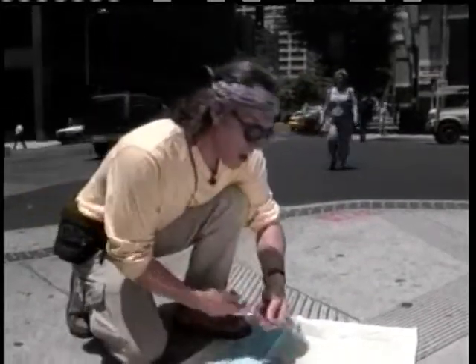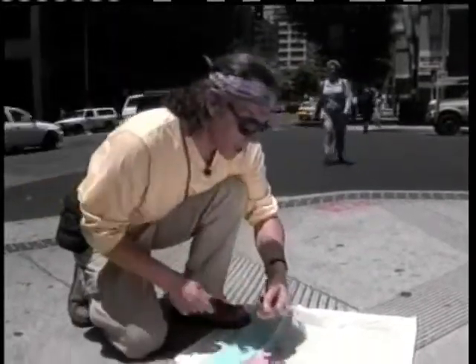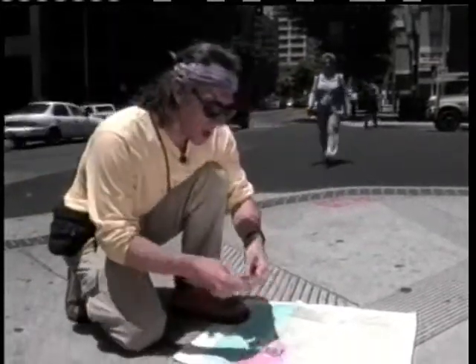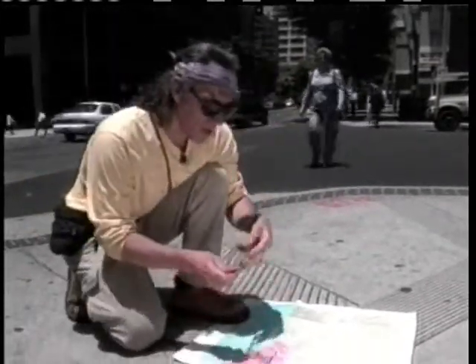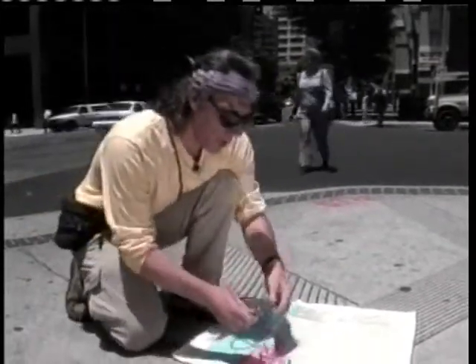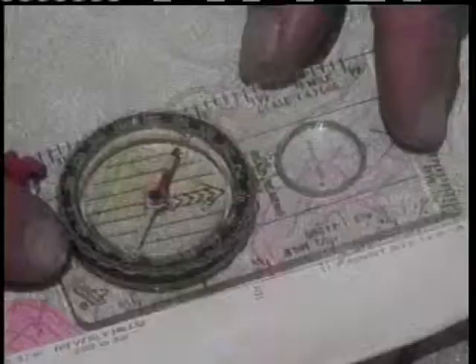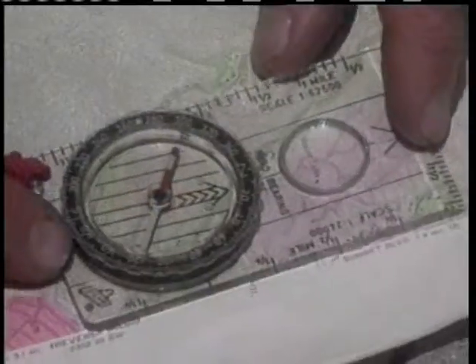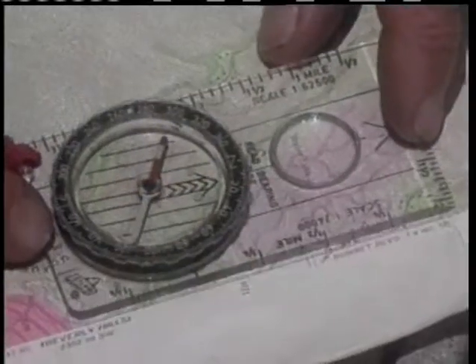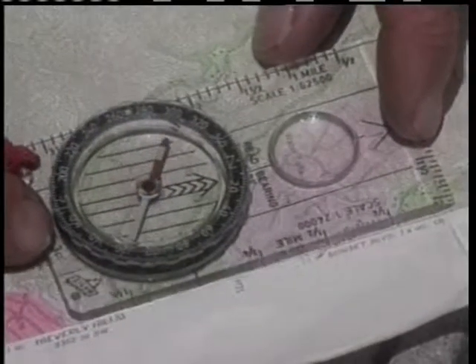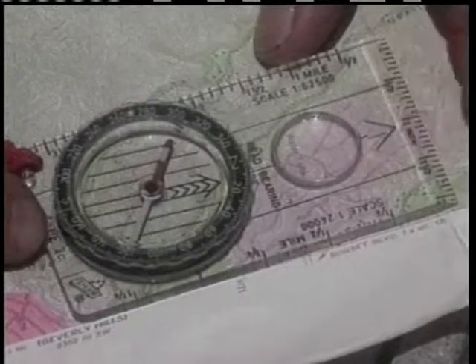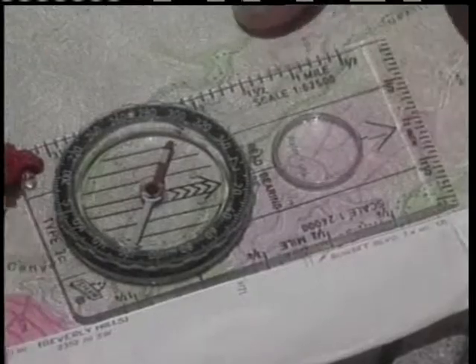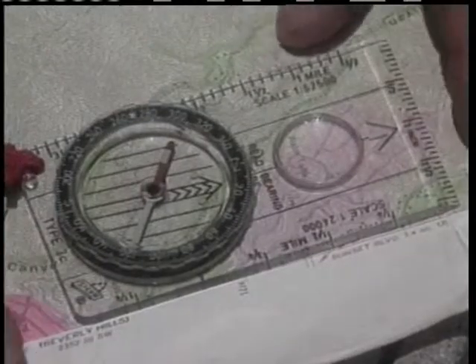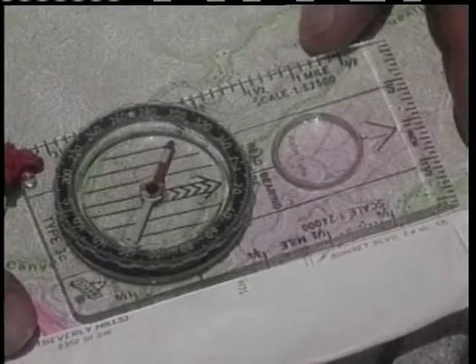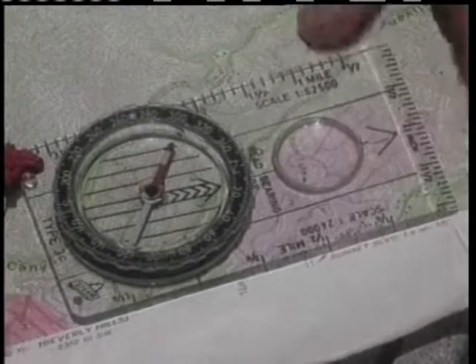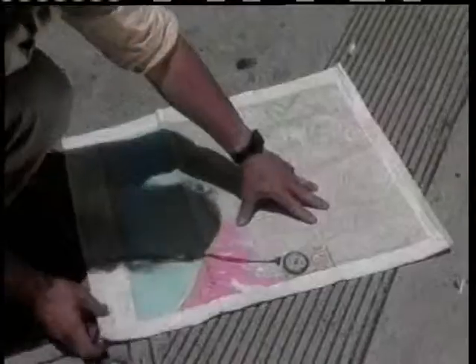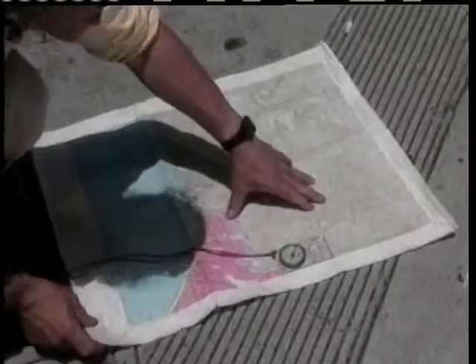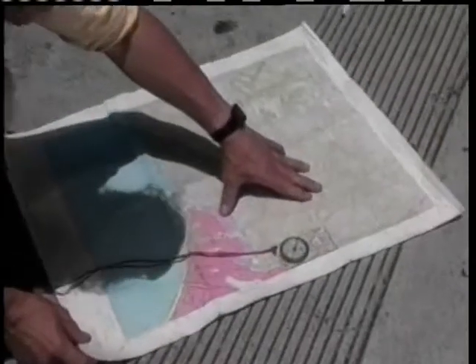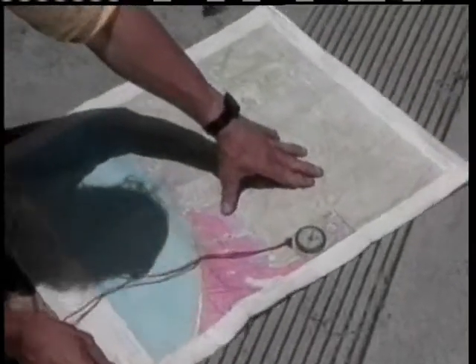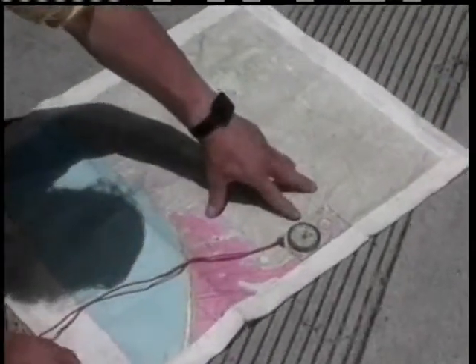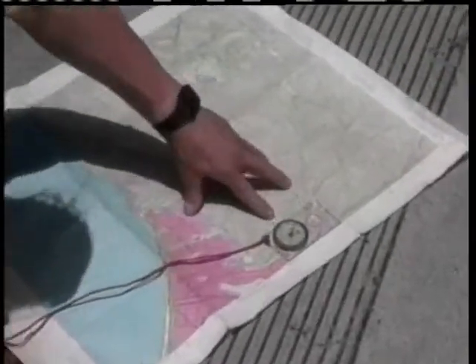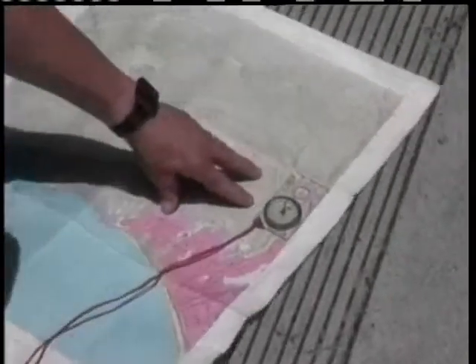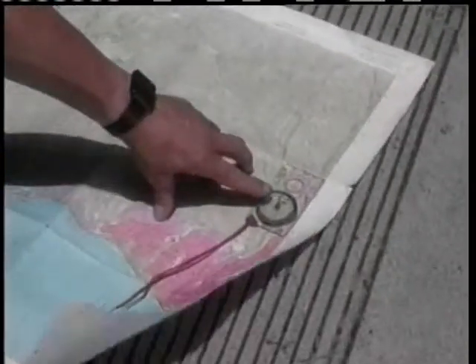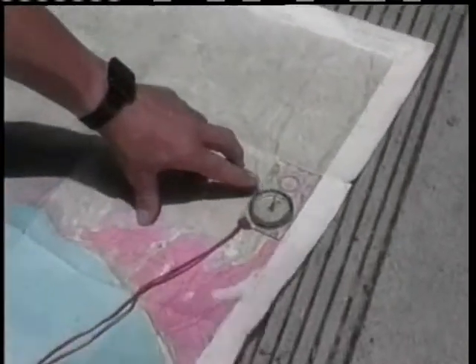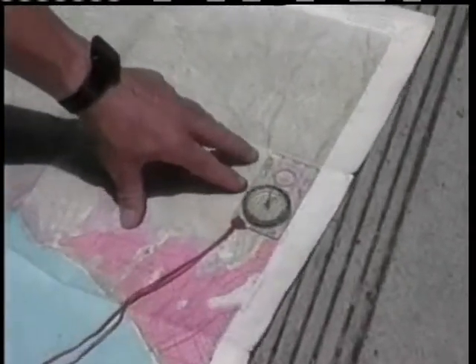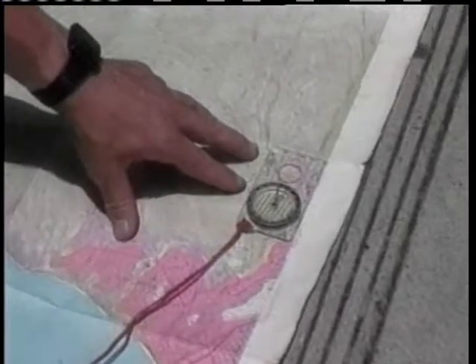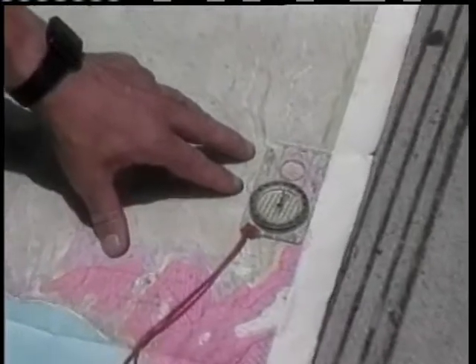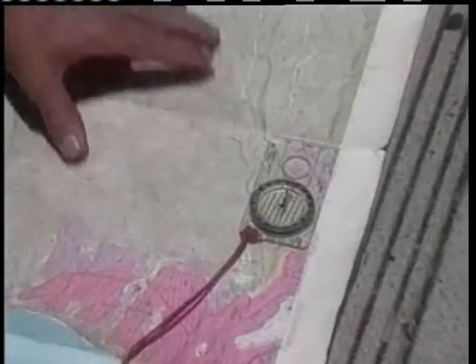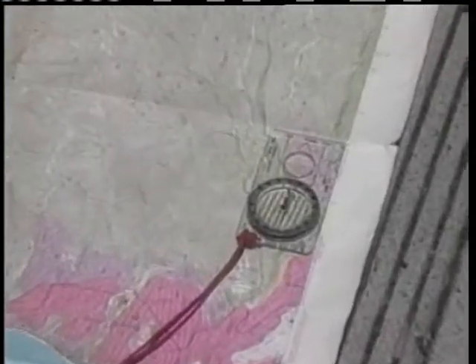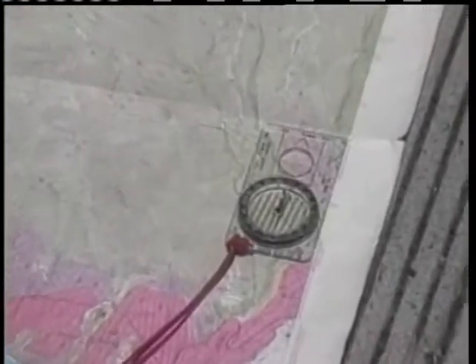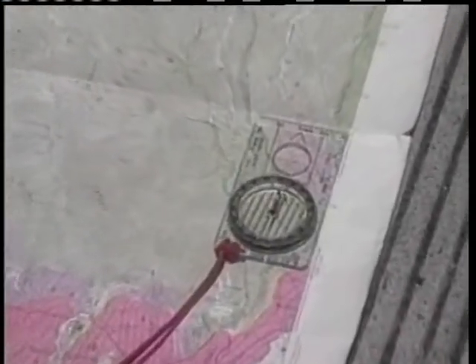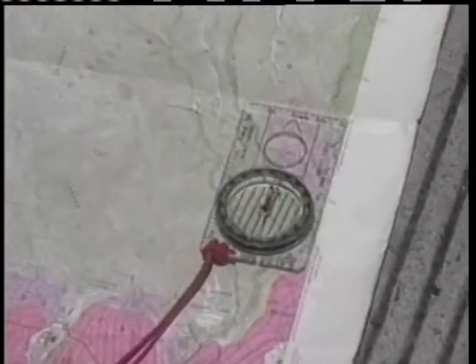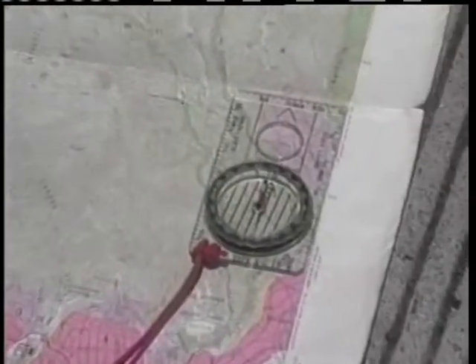Here's my compass. I've already adjusted it for north, so that when I turn the map and the two needles align, the map is accurately aligned with the north.